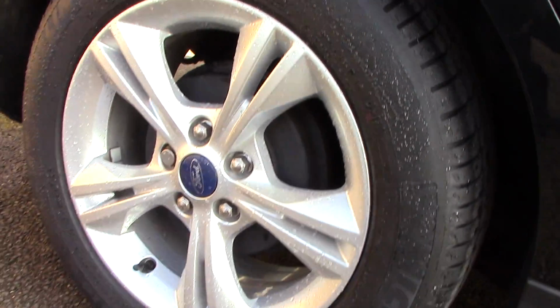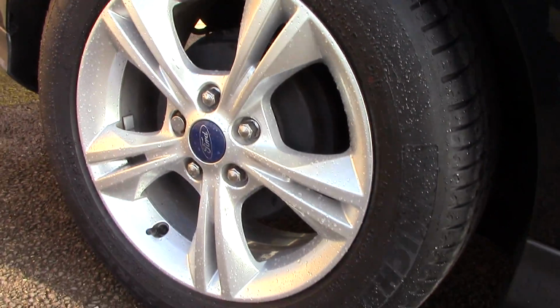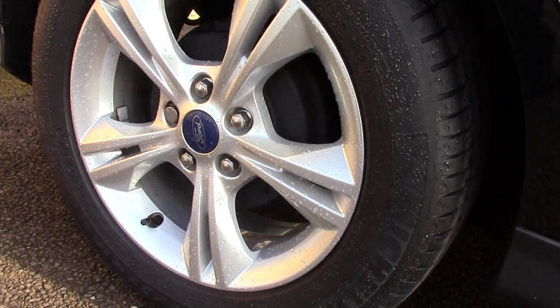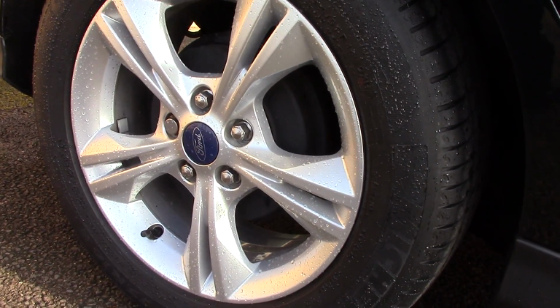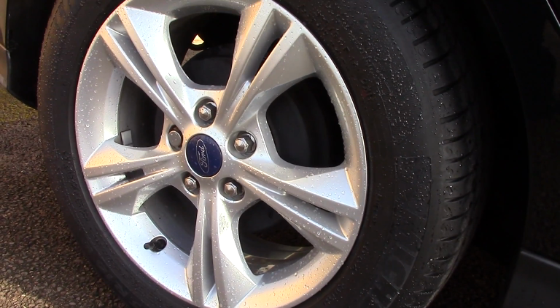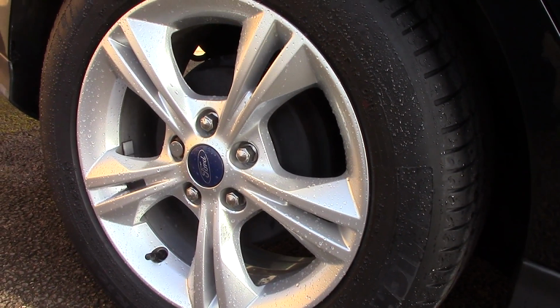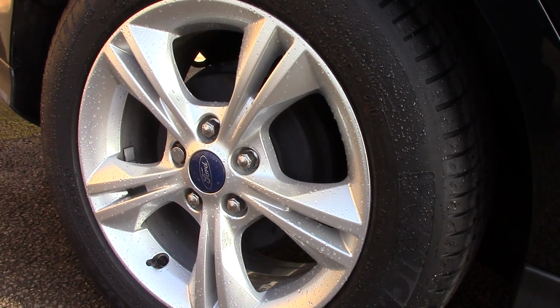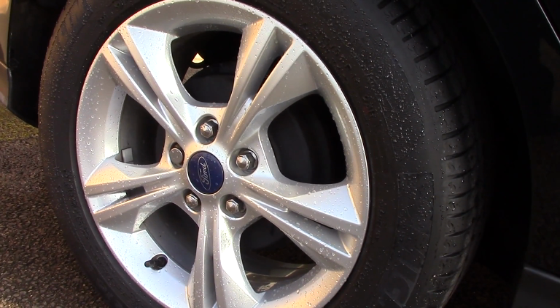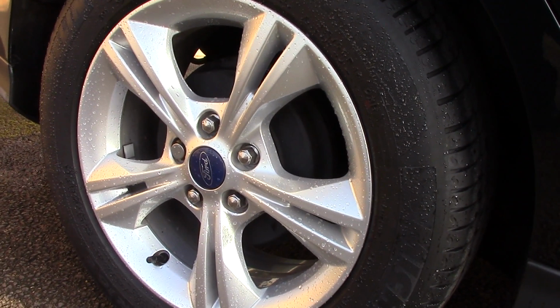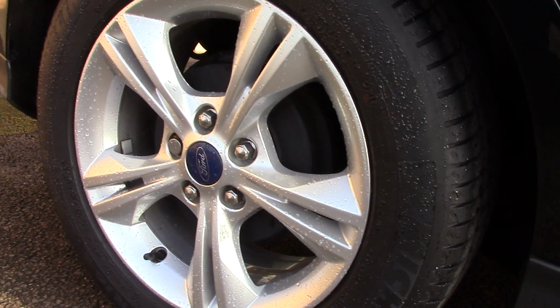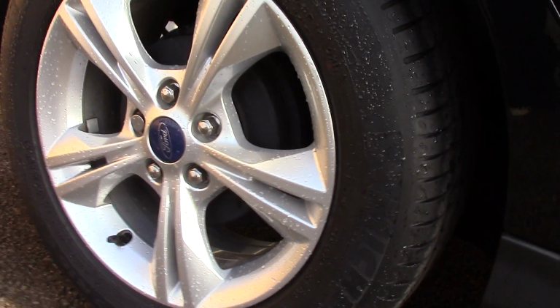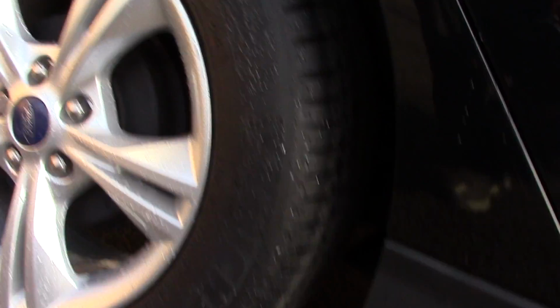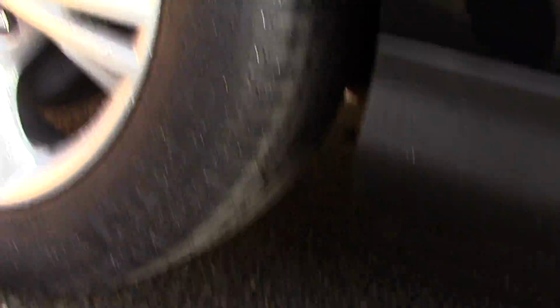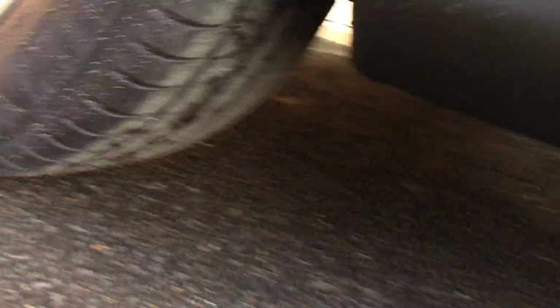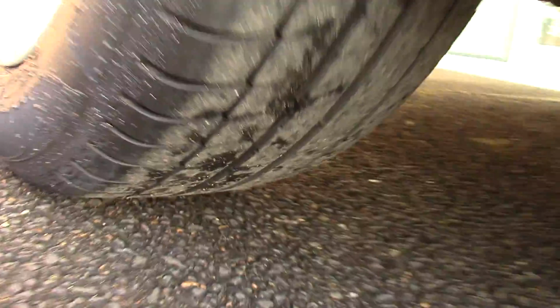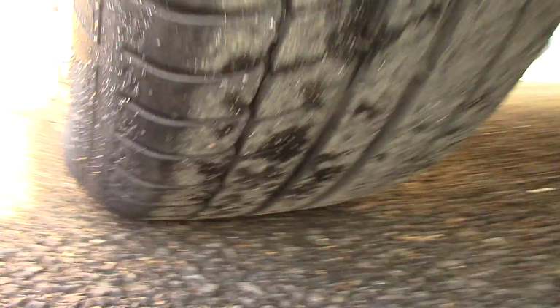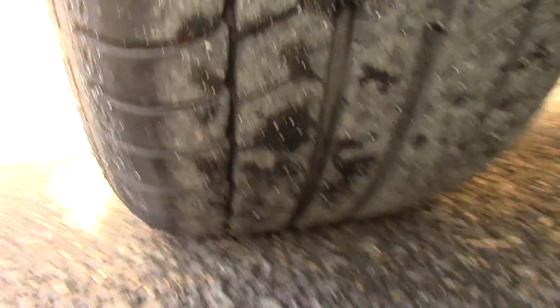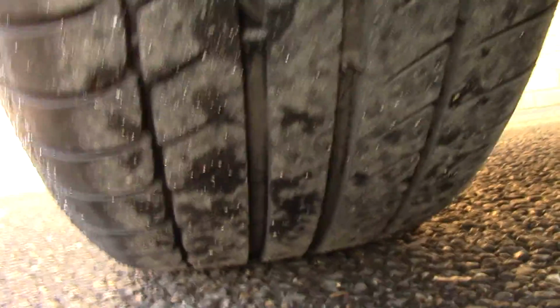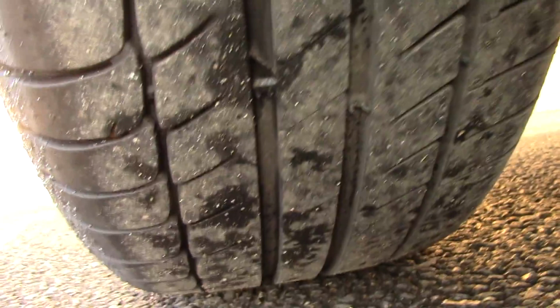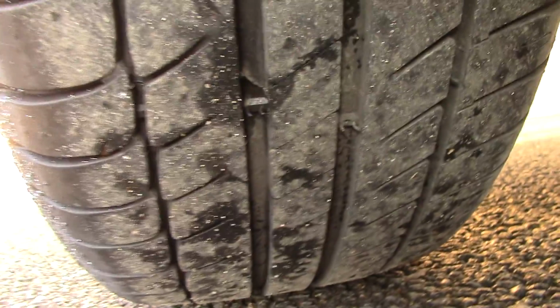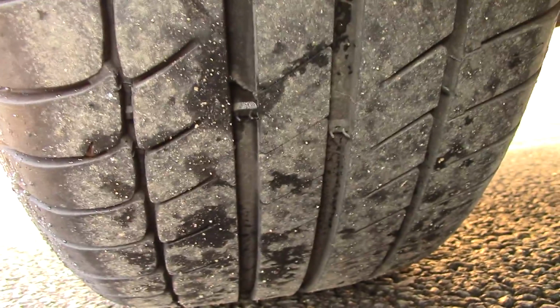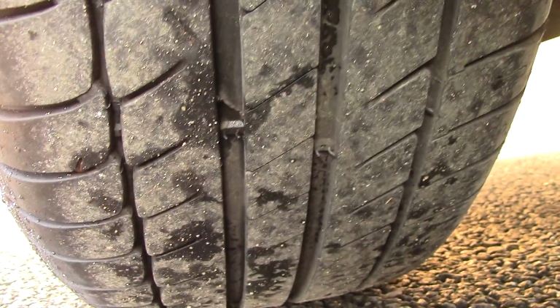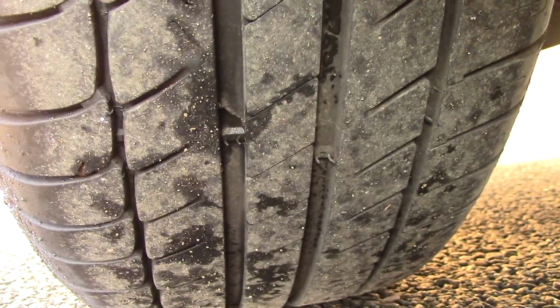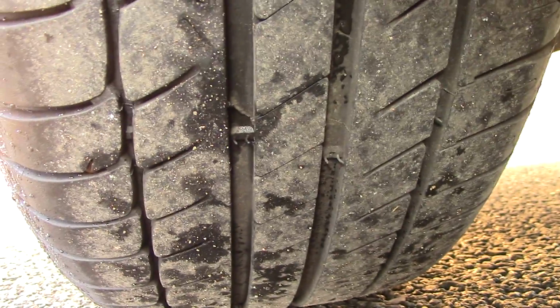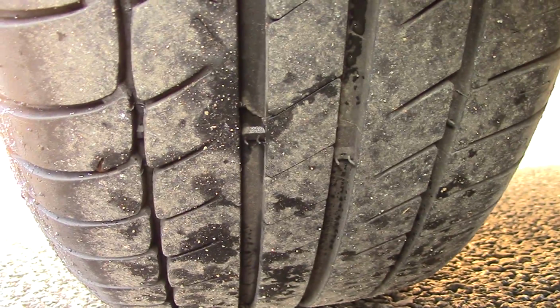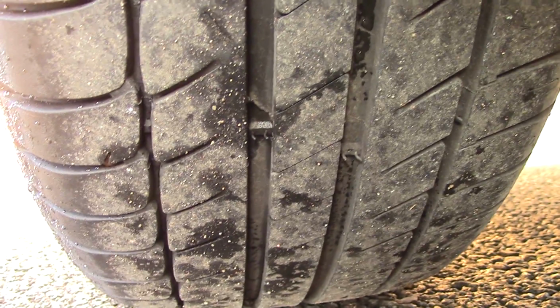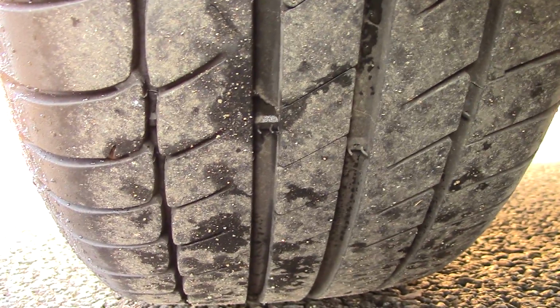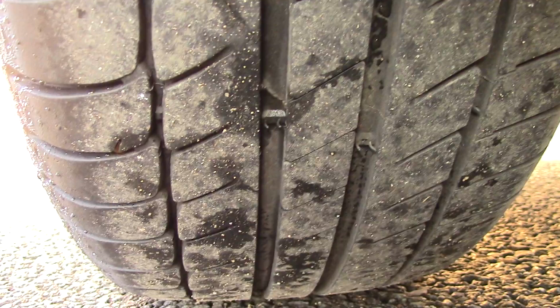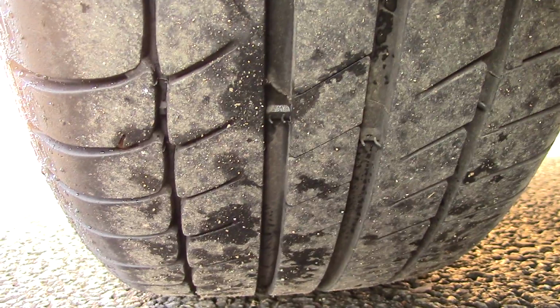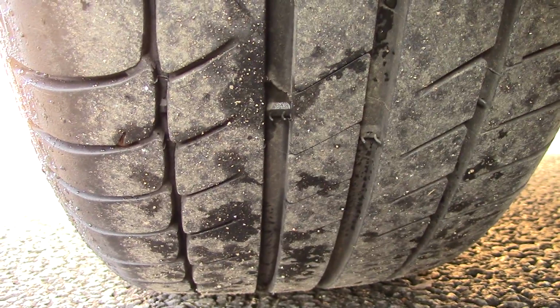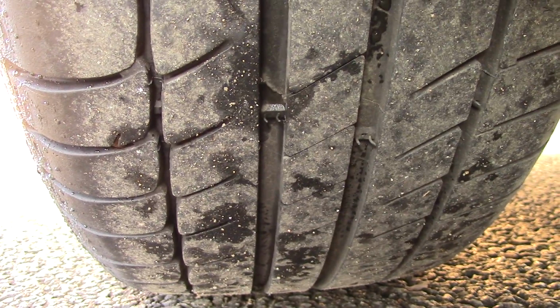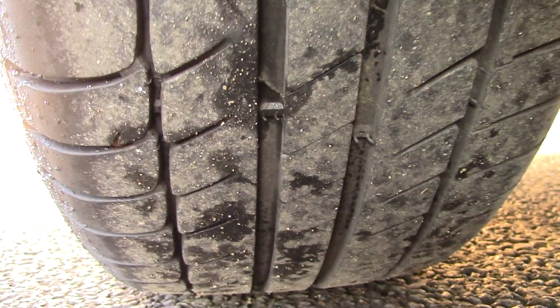Down here we can see the alloy wheels and compare it to a new tread which is 8mm. These are 7 and 4 on the front and 6 on the rear.